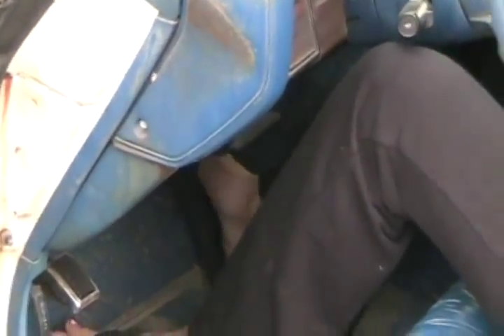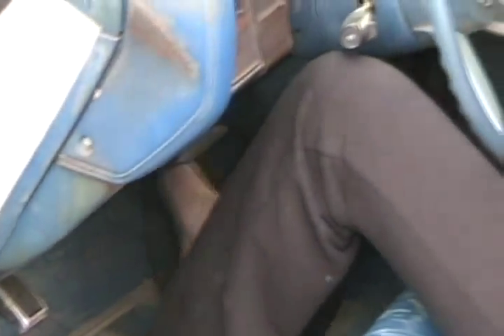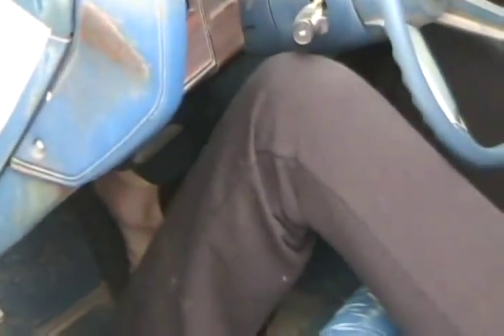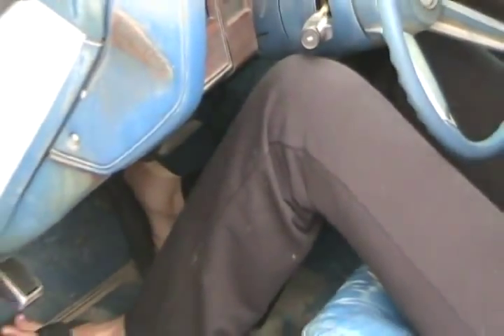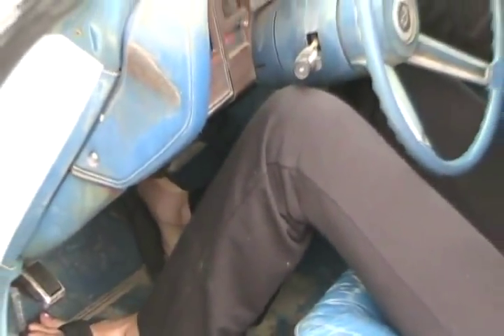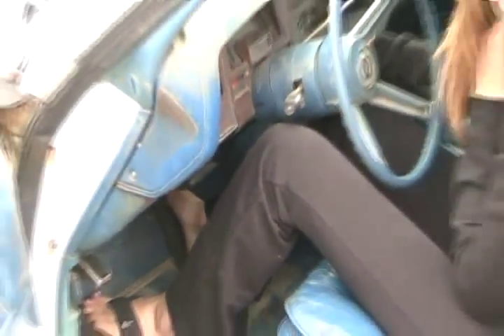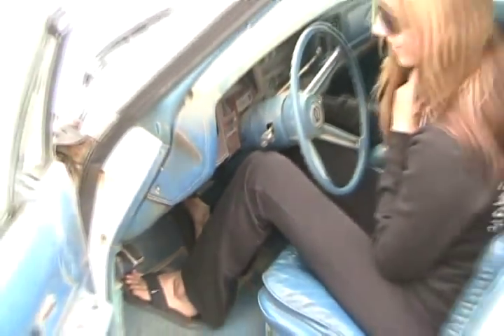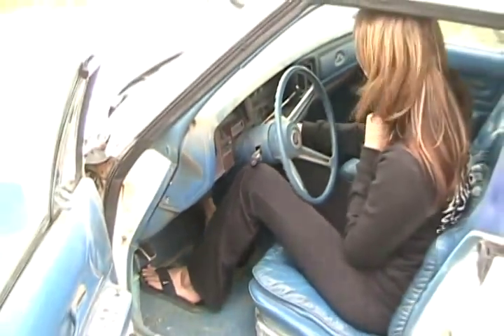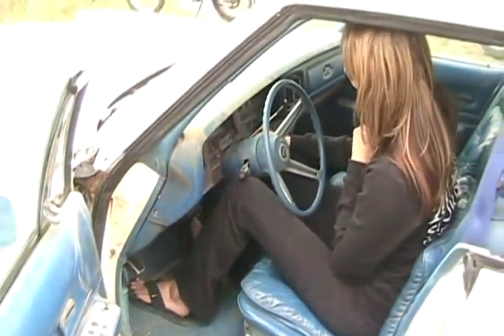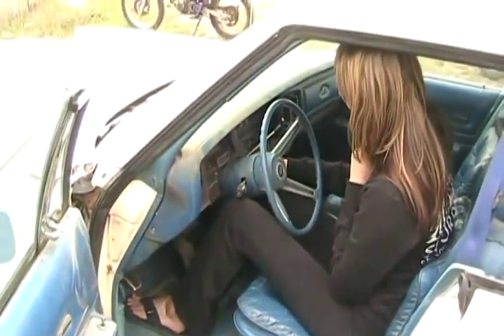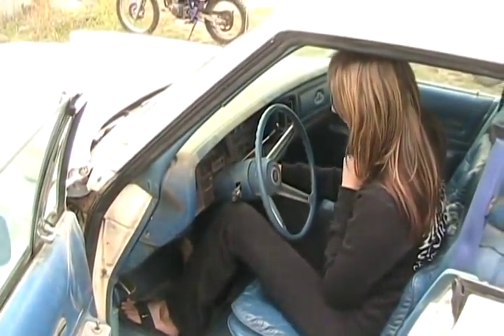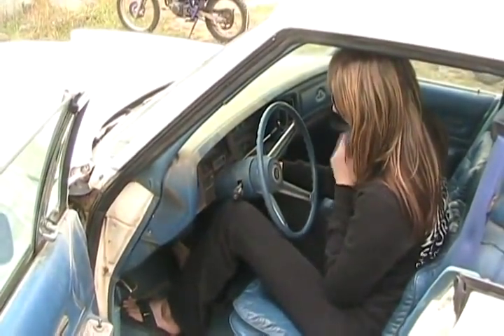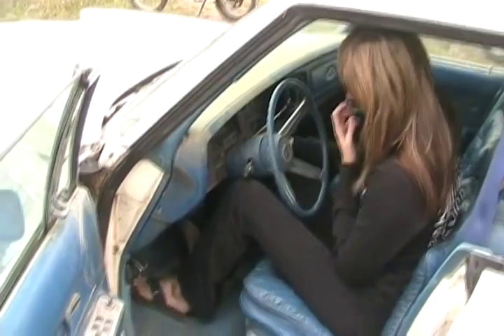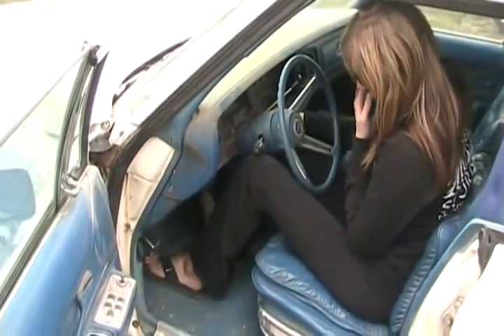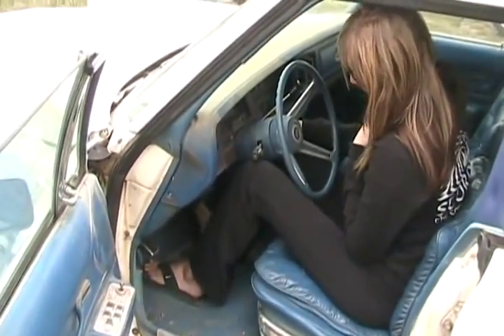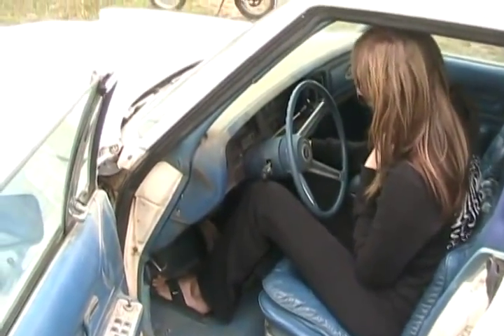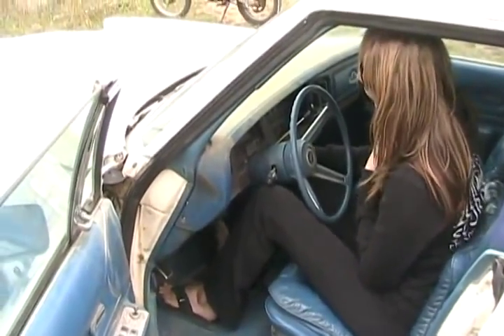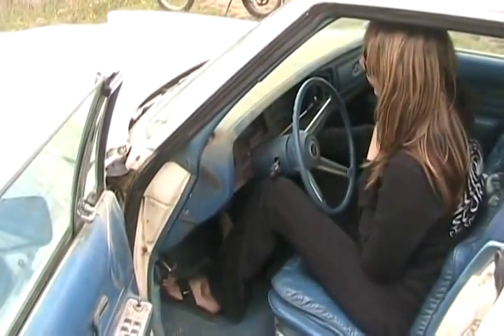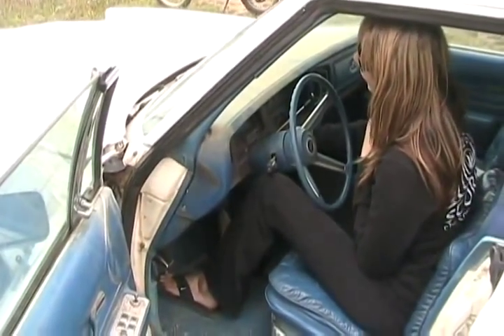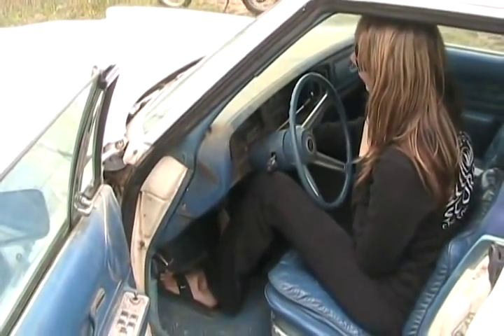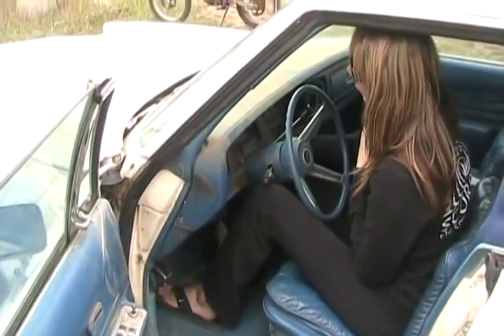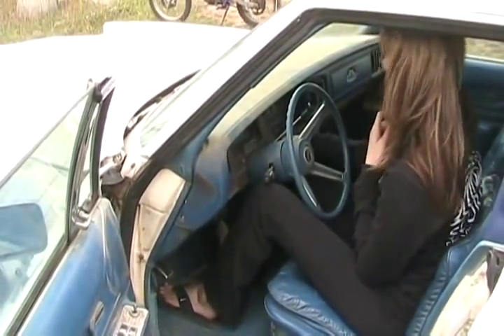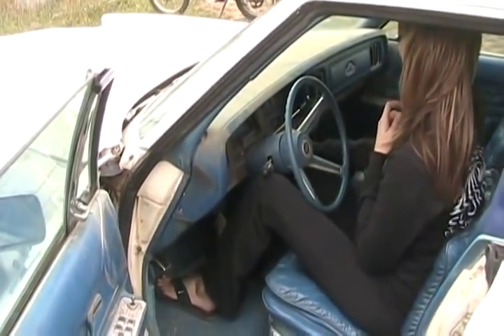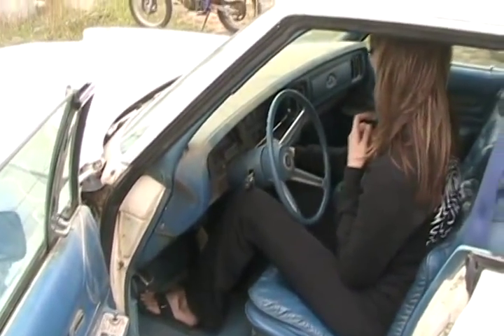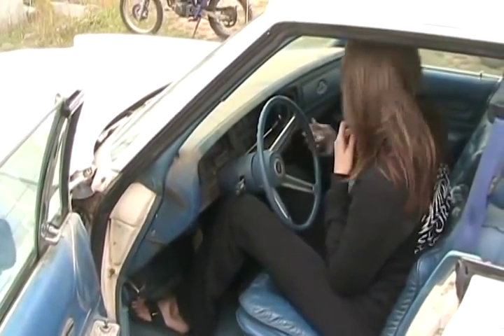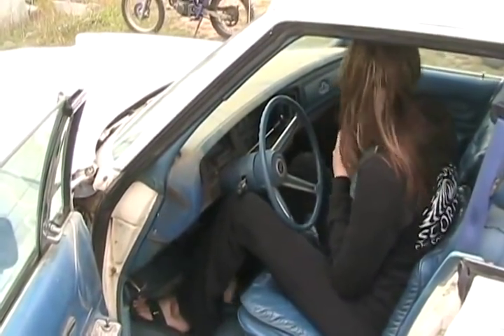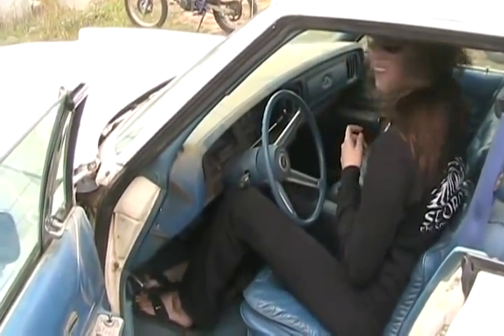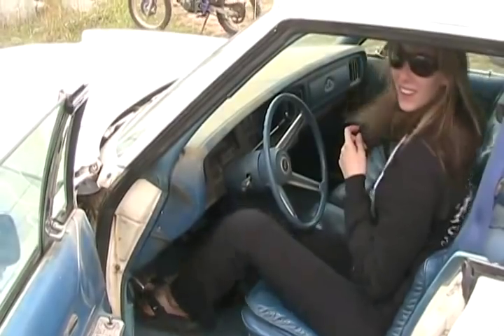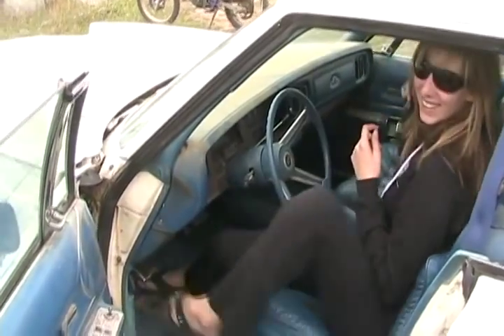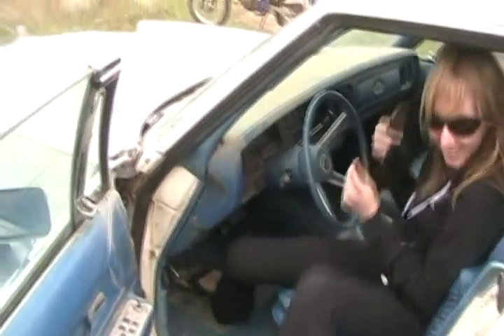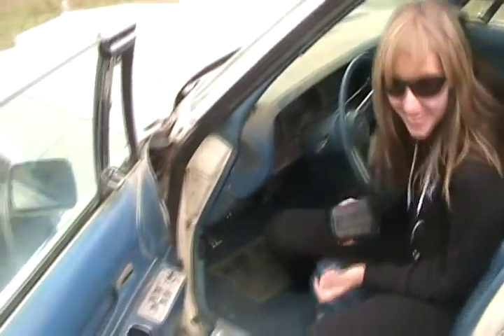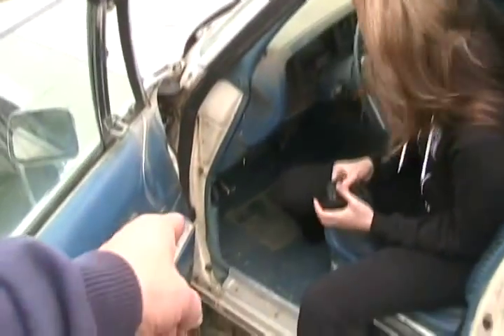Uh oh. I think we're going to have to switch batteries. Maybe it sat more than a few weeks. Turn the key off. Pull the little hood latch thing.